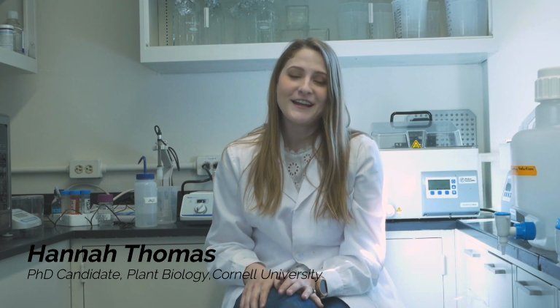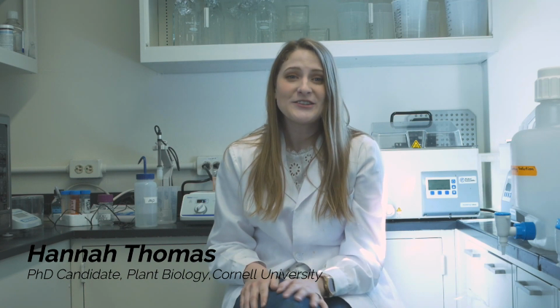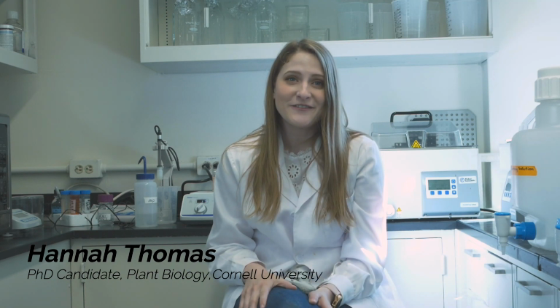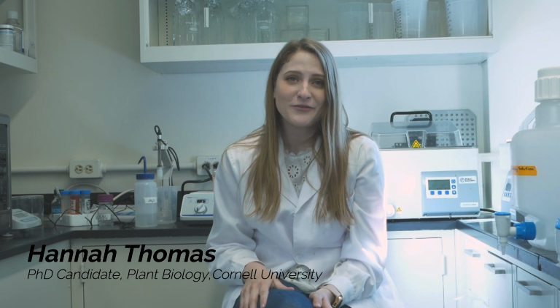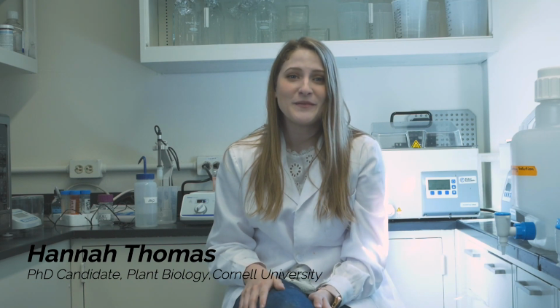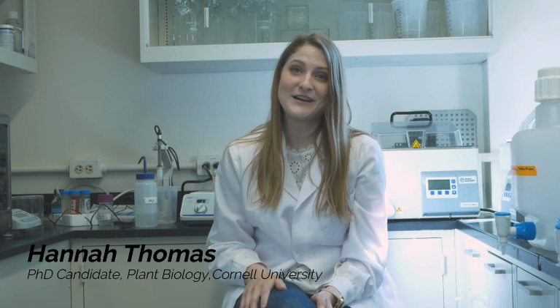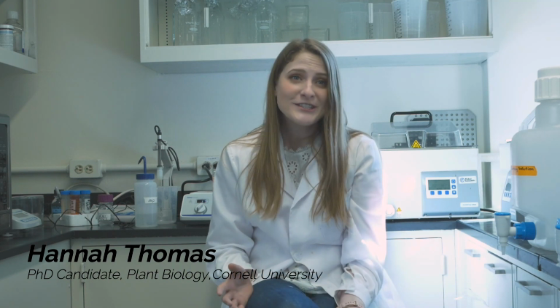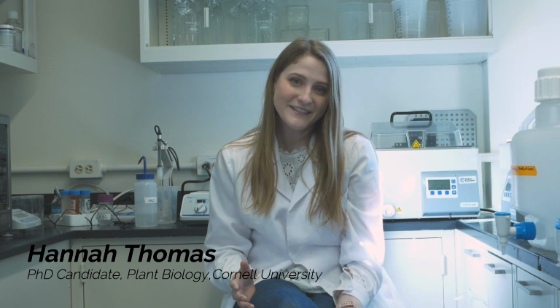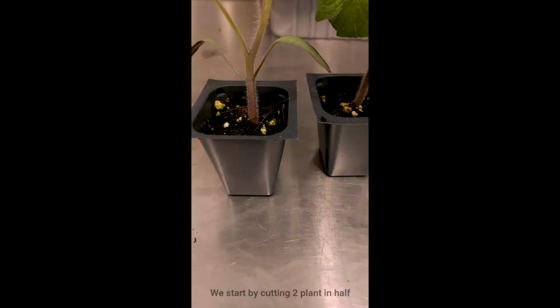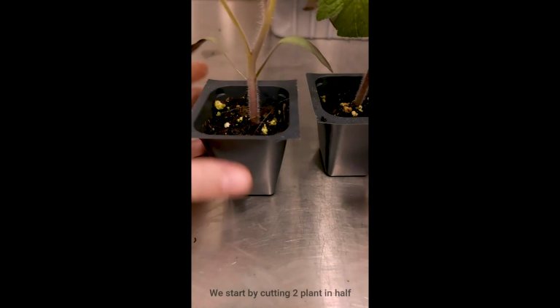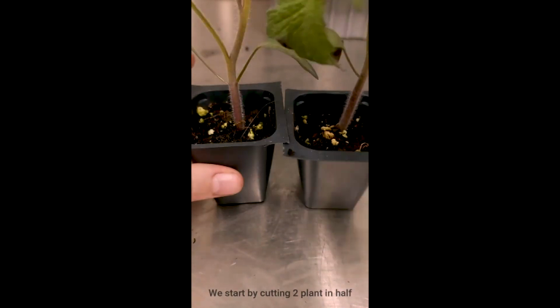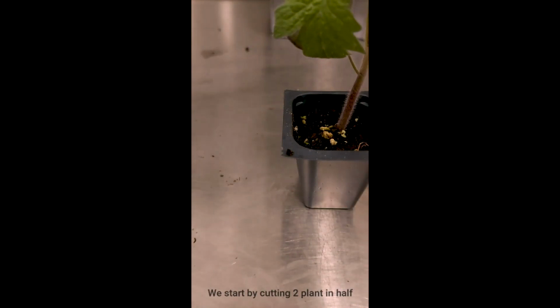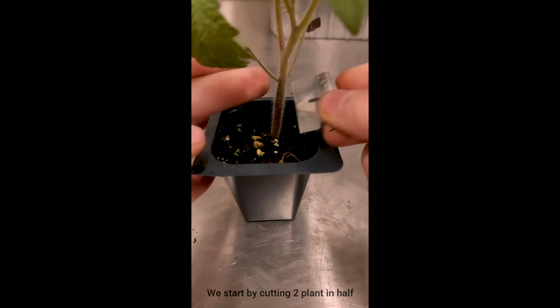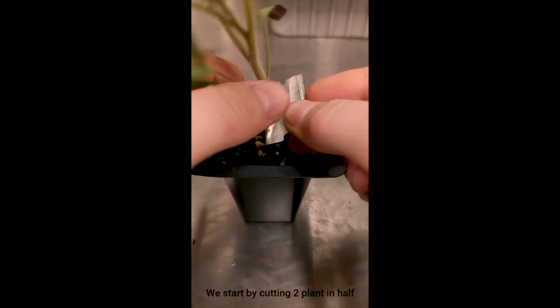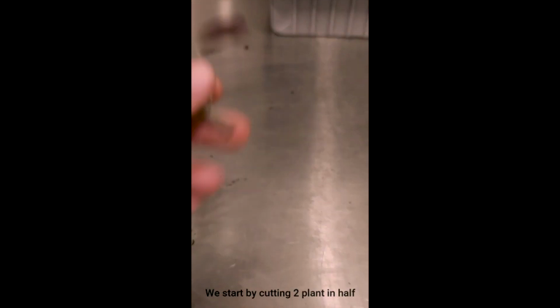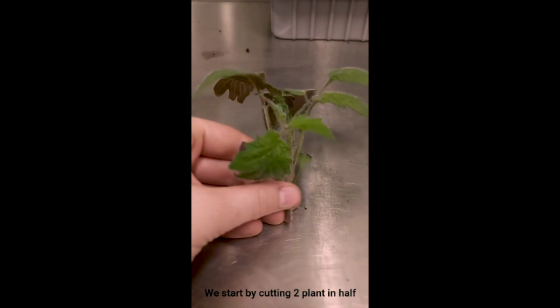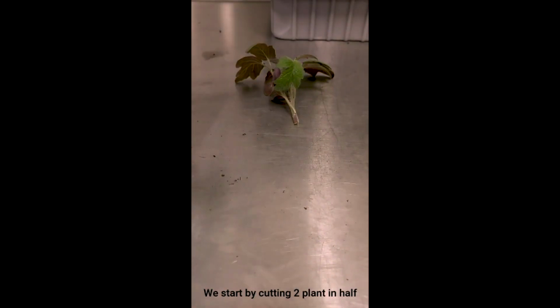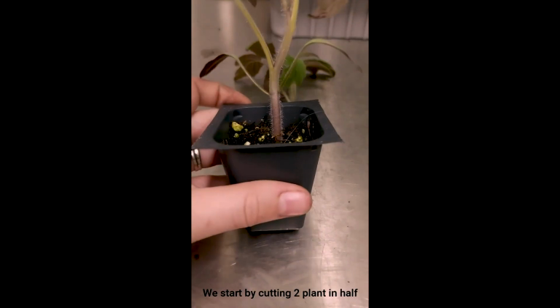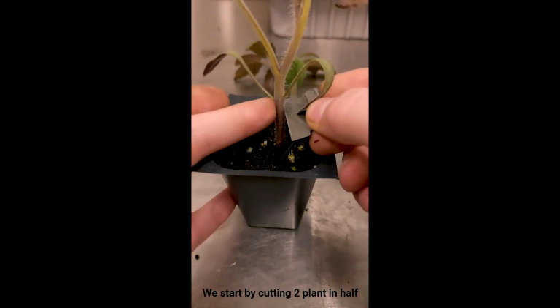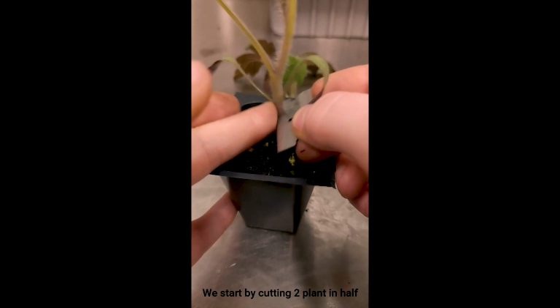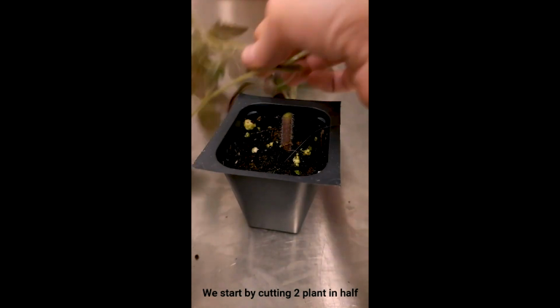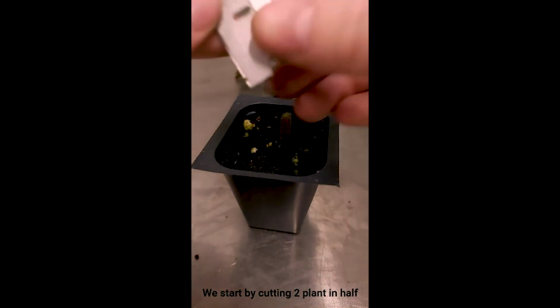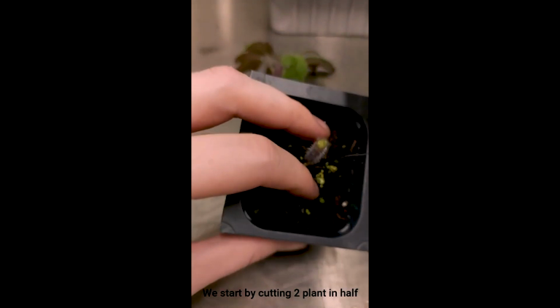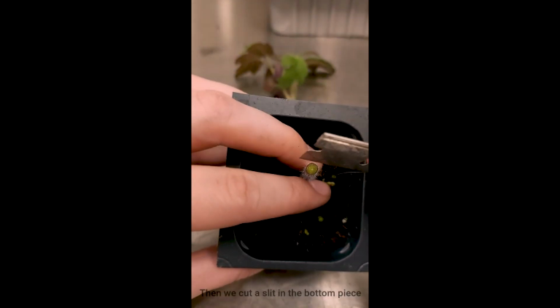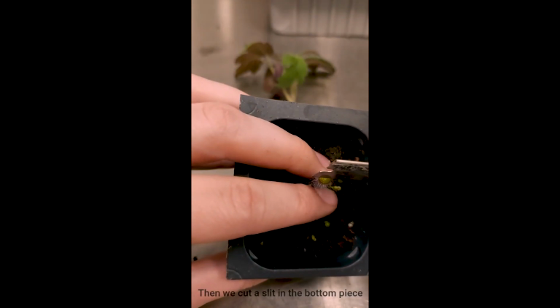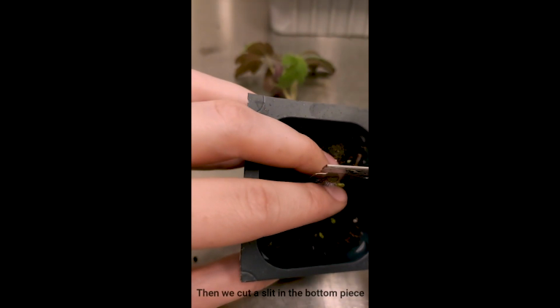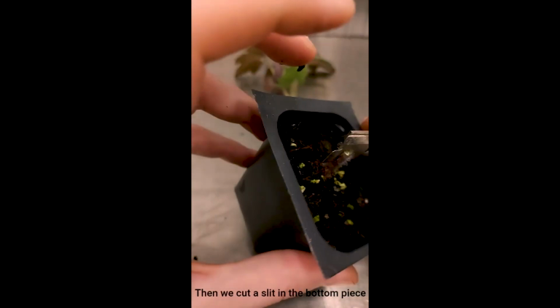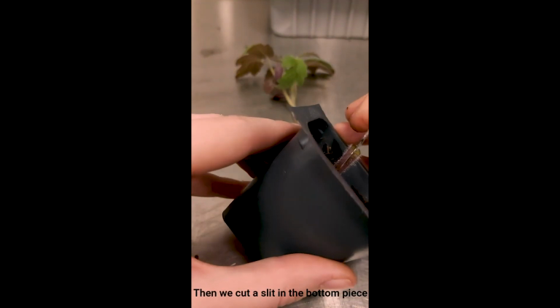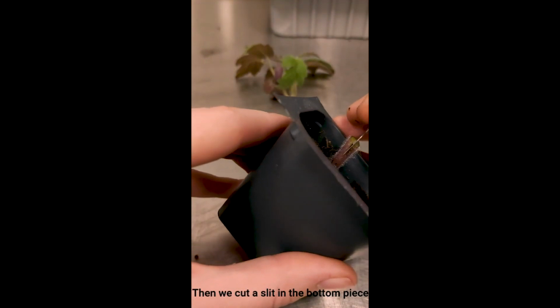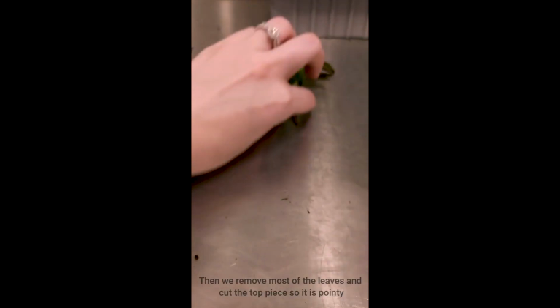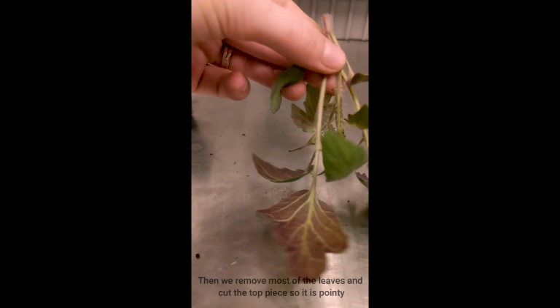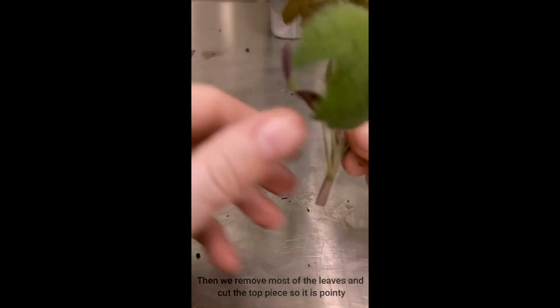Here's a quick video of what a tomato graft looks like. First, we'll start by cutting two different tomato plants in half. Next, we're going to cut a slit into the bottom part of one of the plants.